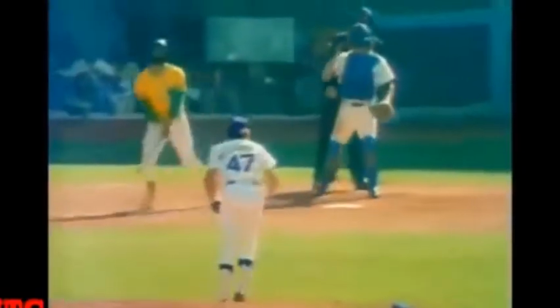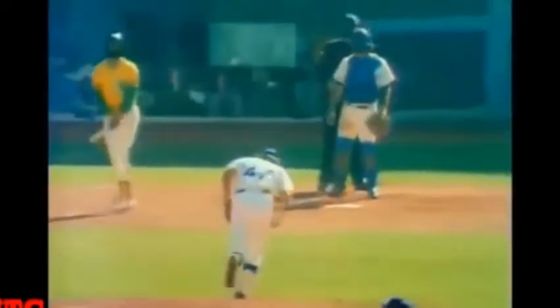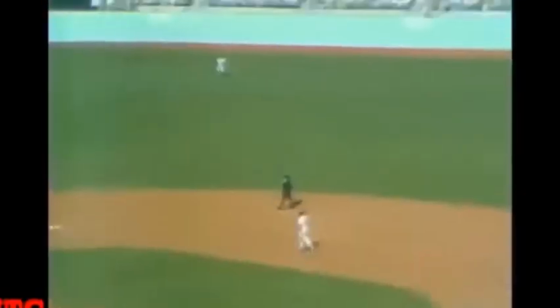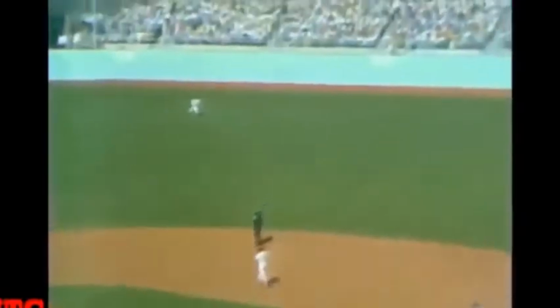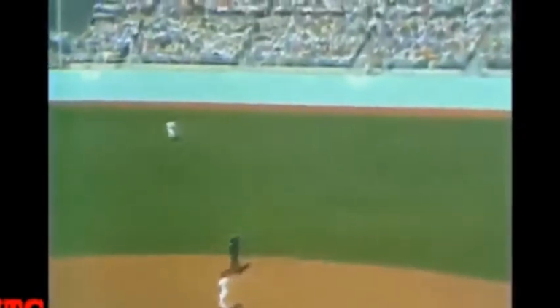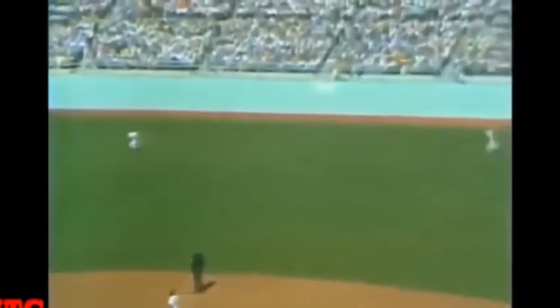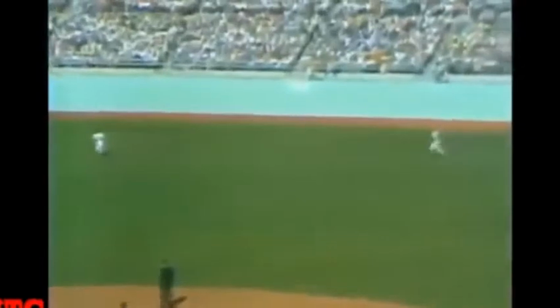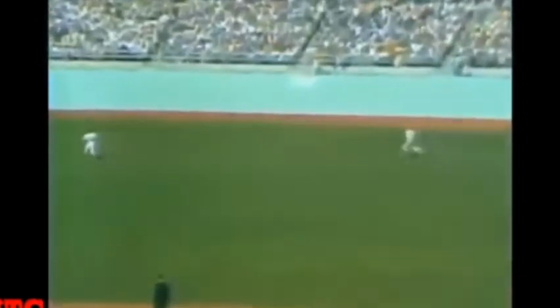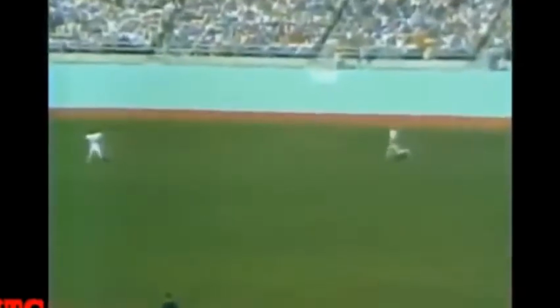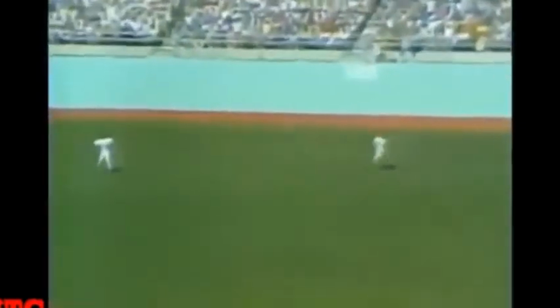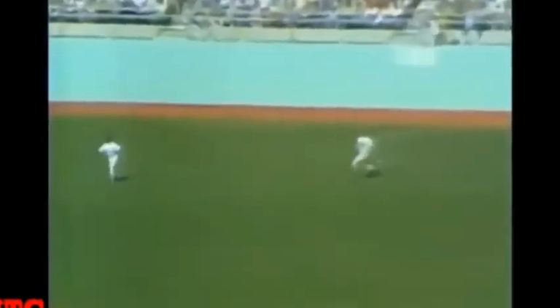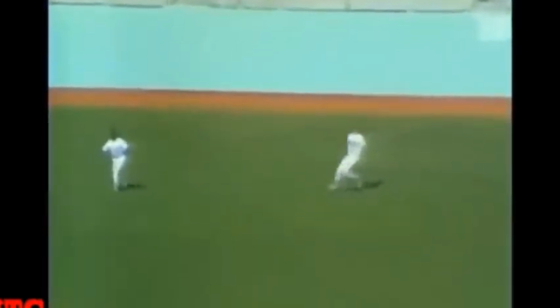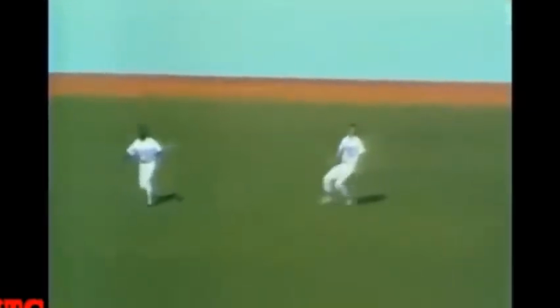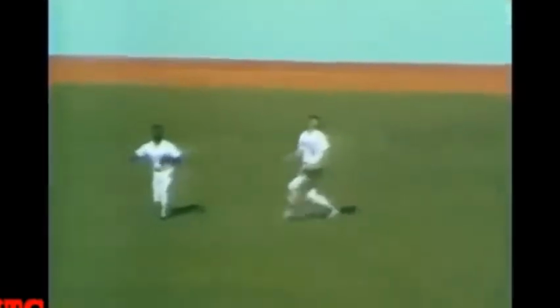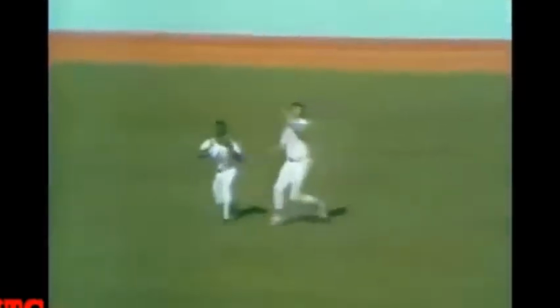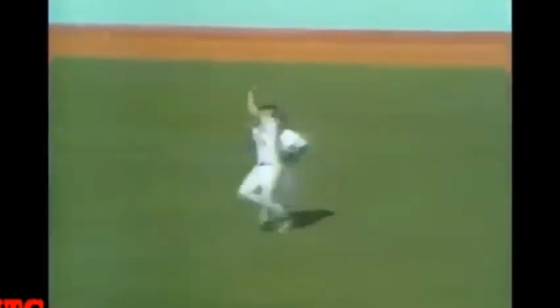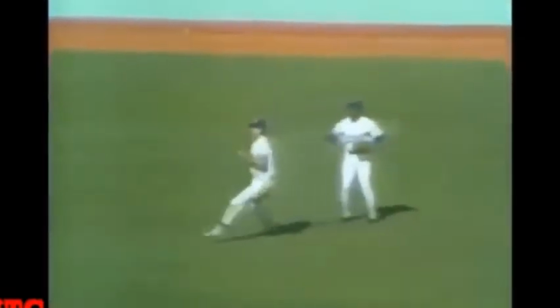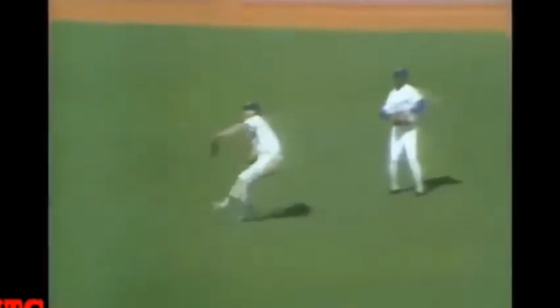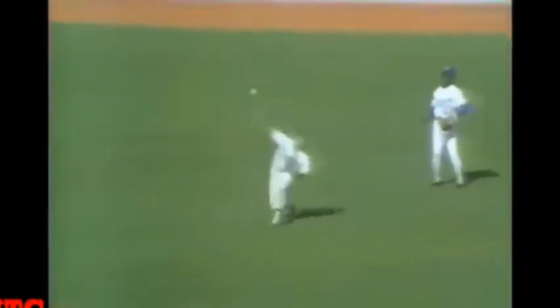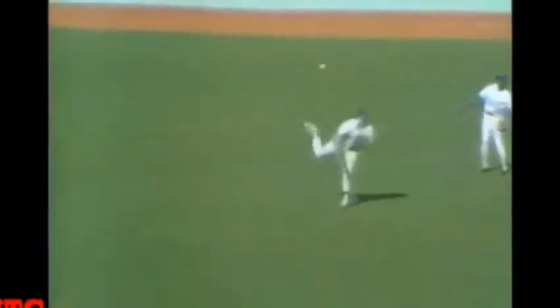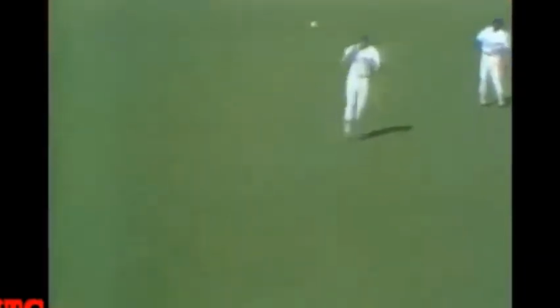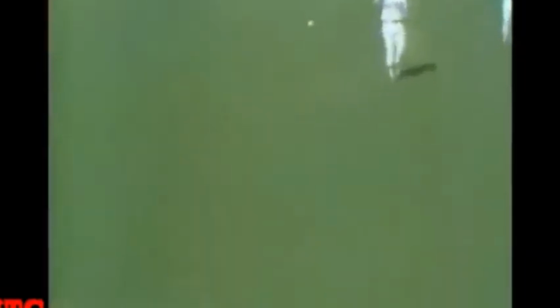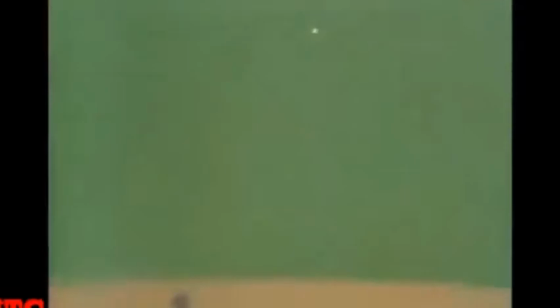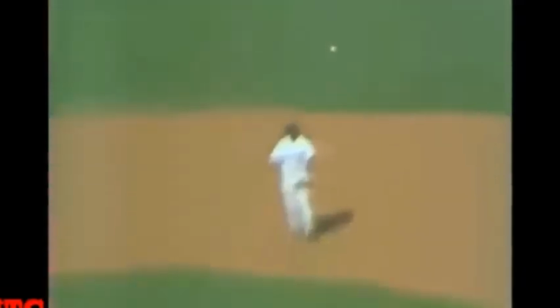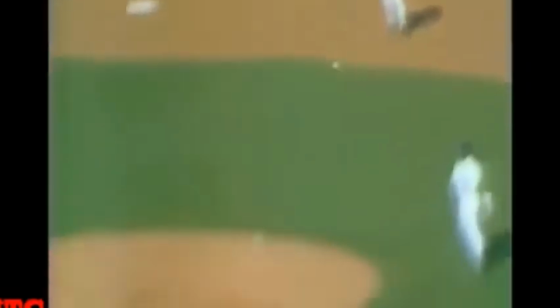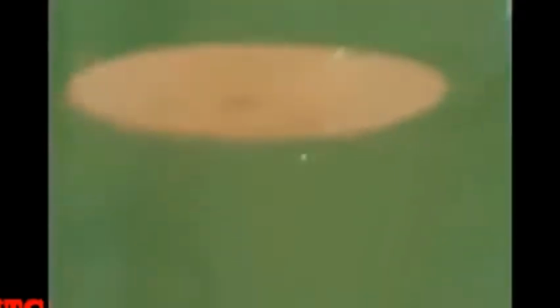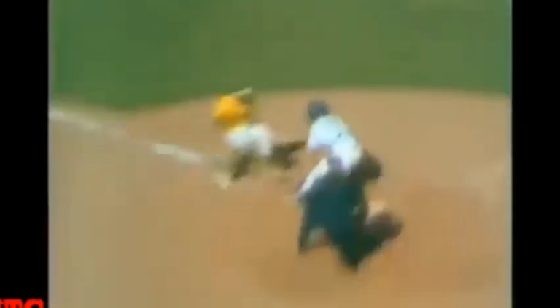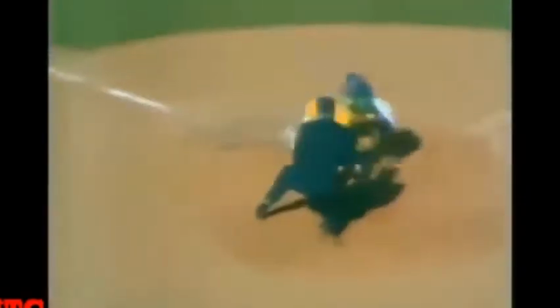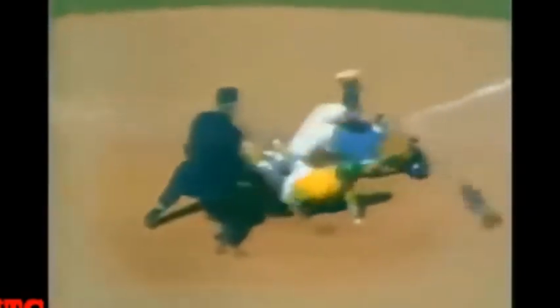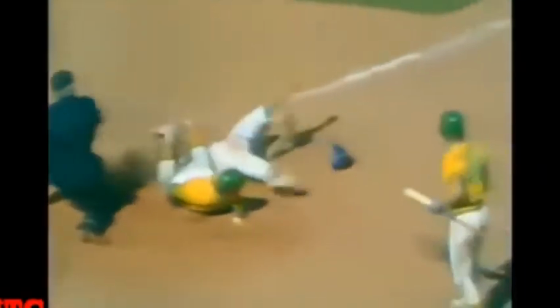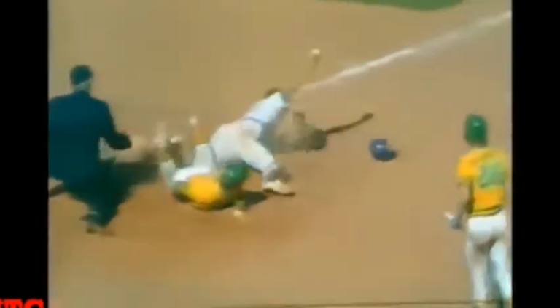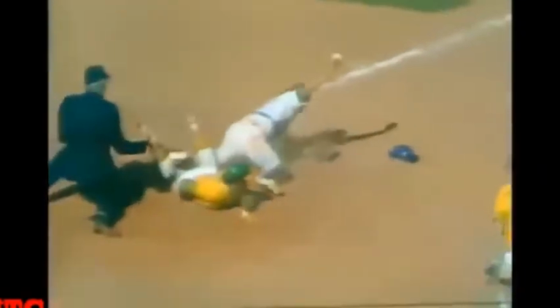High fly ball to shallow — well, medium center — and he should come home and score. Win makes one throw and Ferguson took it with the better arm. The throw! They got it!